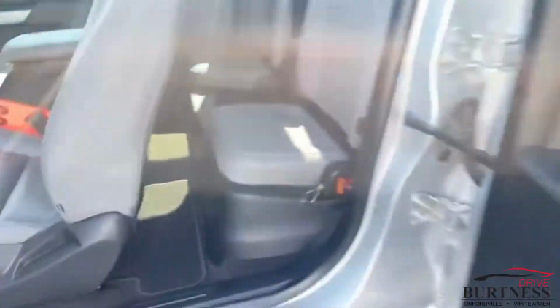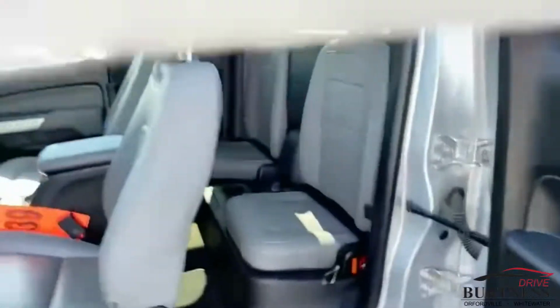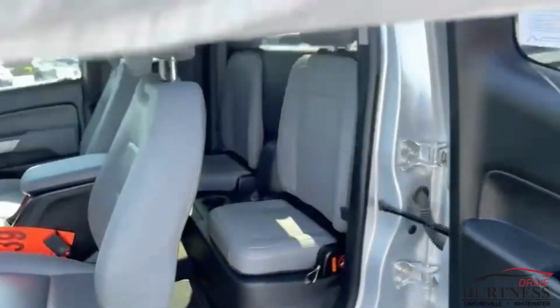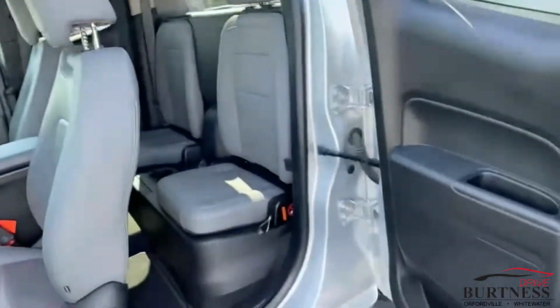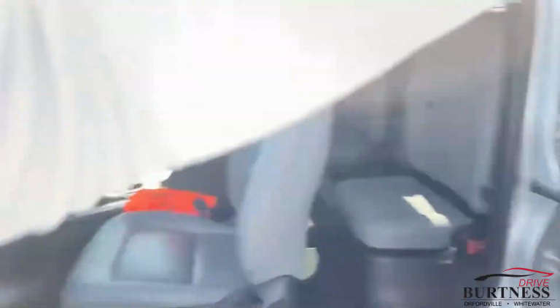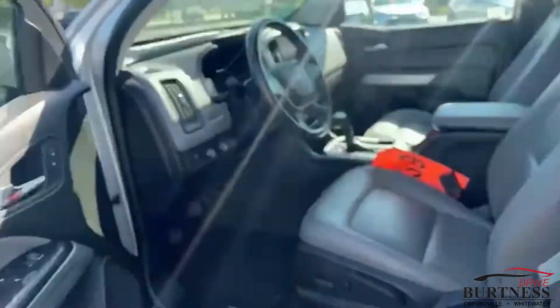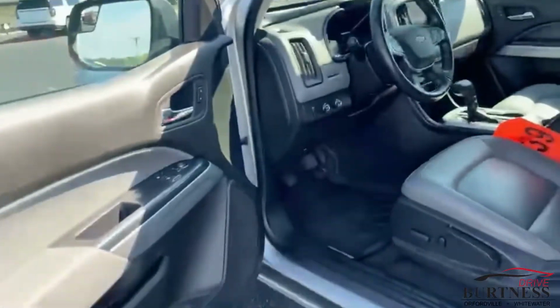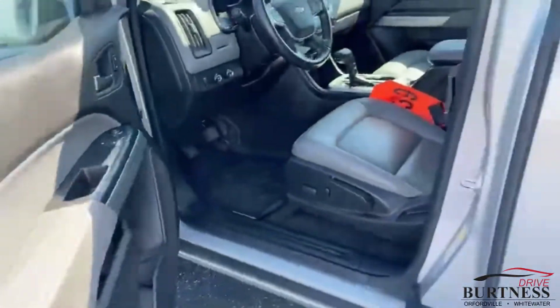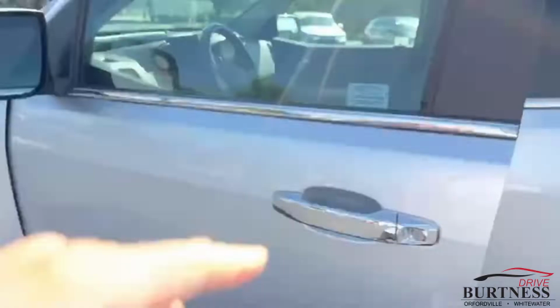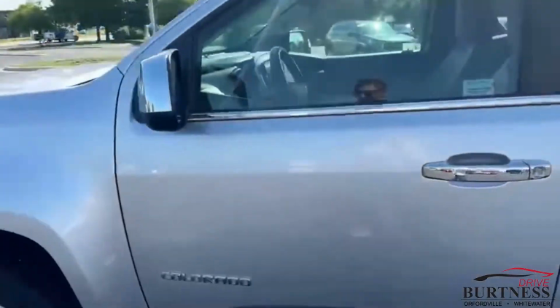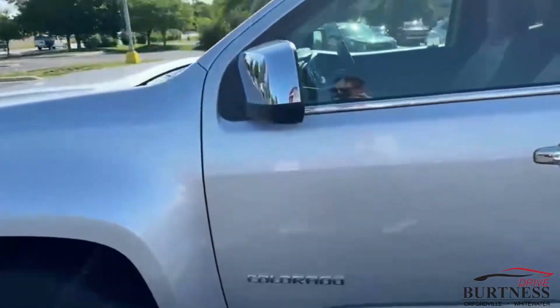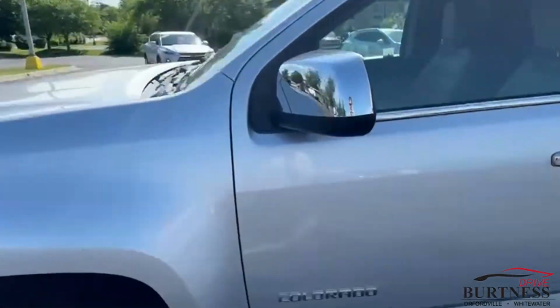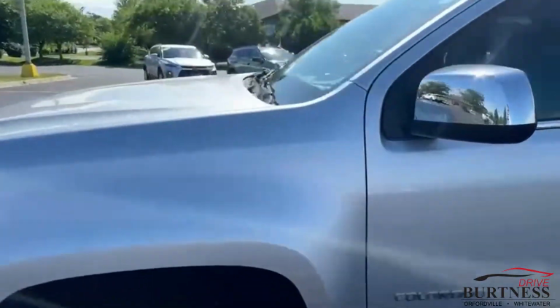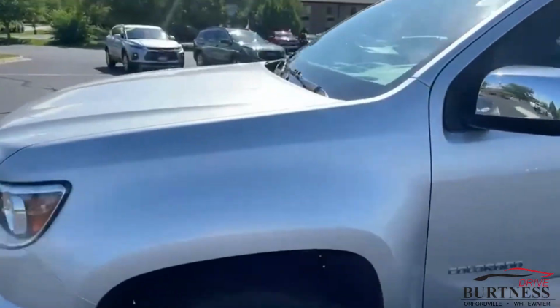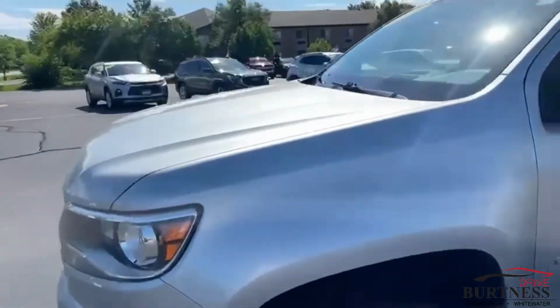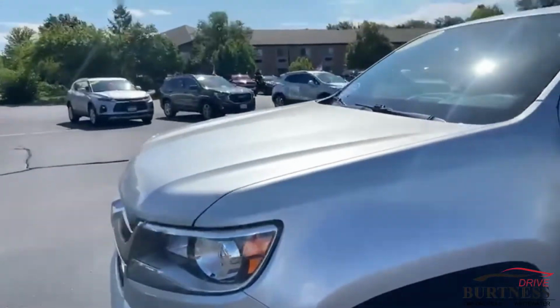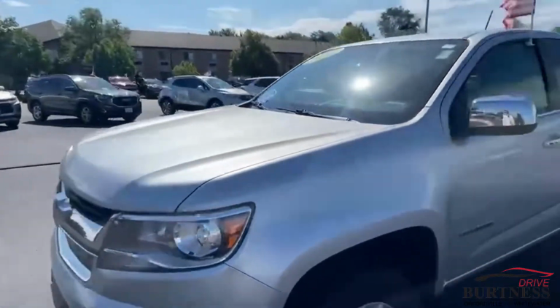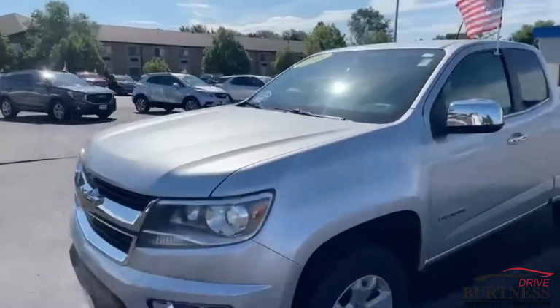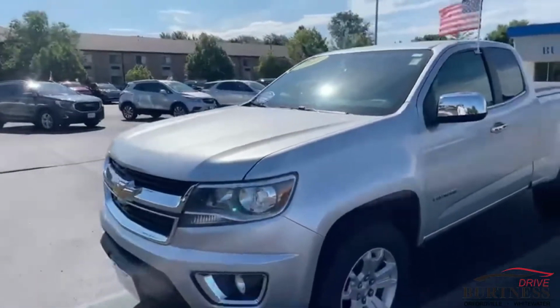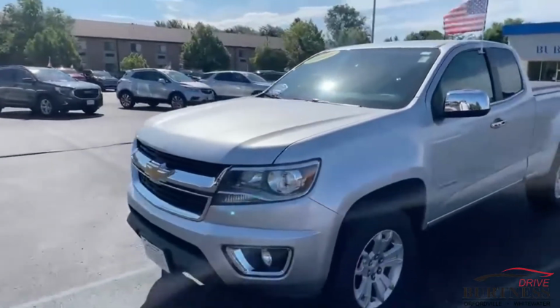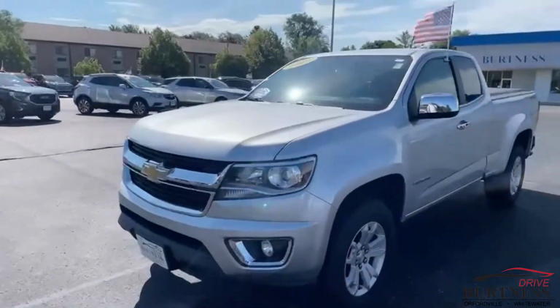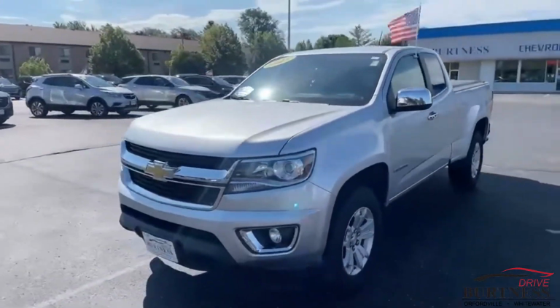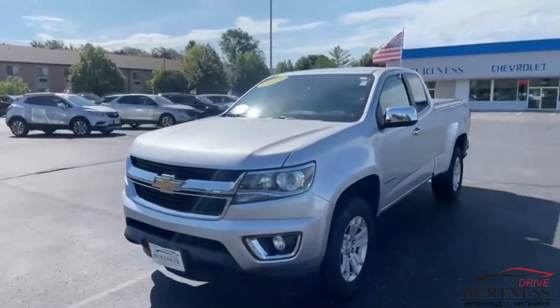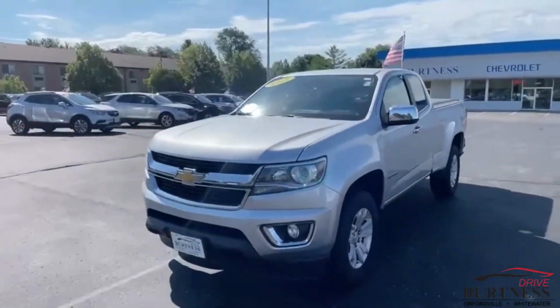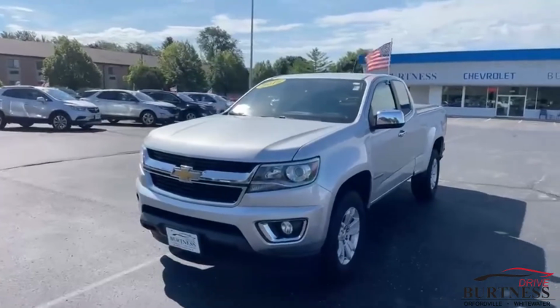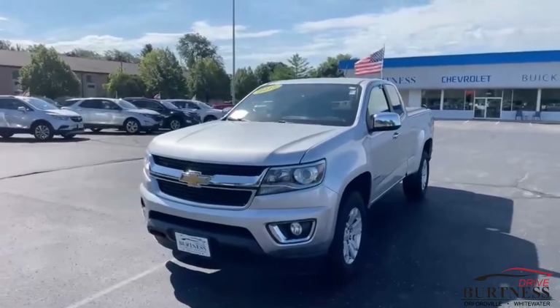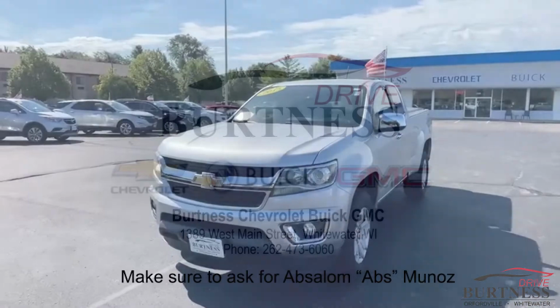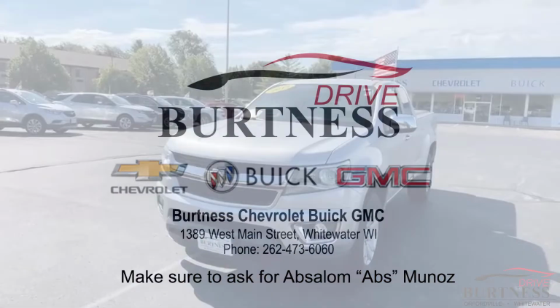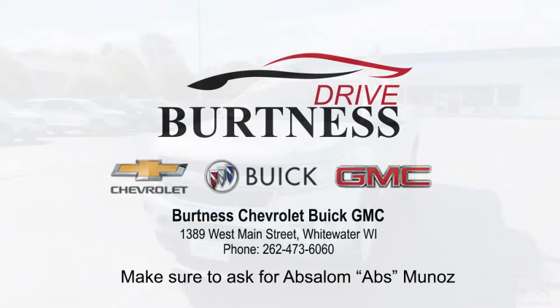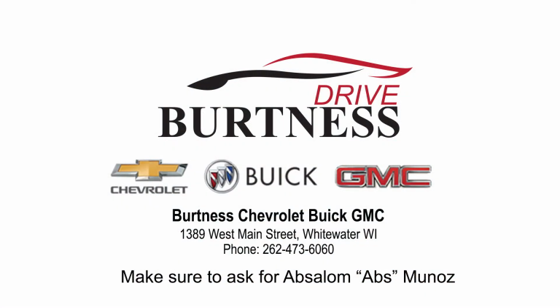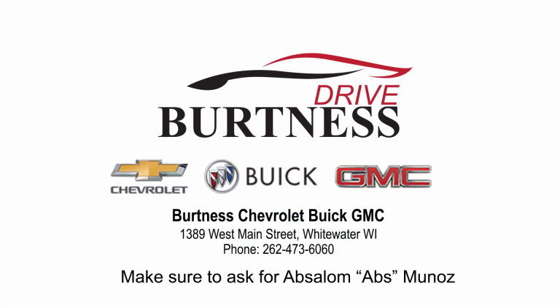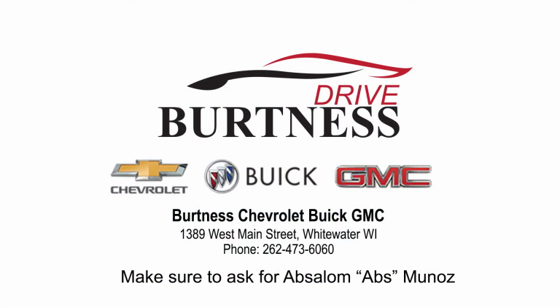This thing is ready to roll for you, Dave. Value priced at $22,000 — you can't beat that. Phone number is 262-473-6060. Thanks a lot.